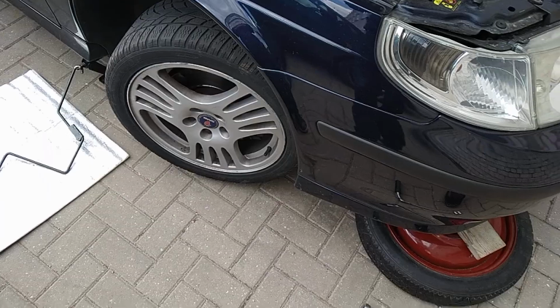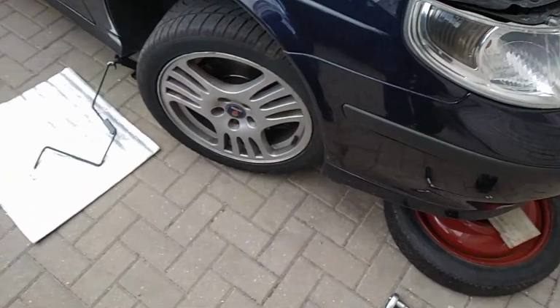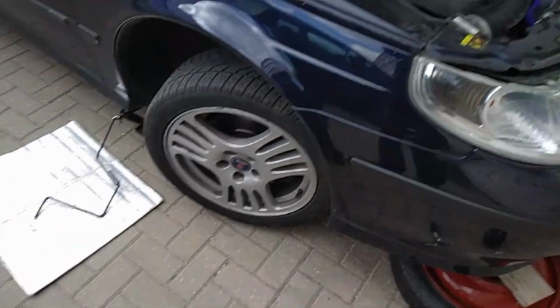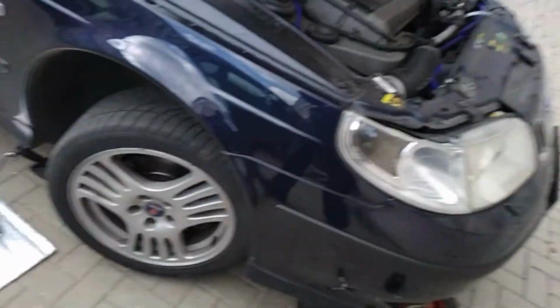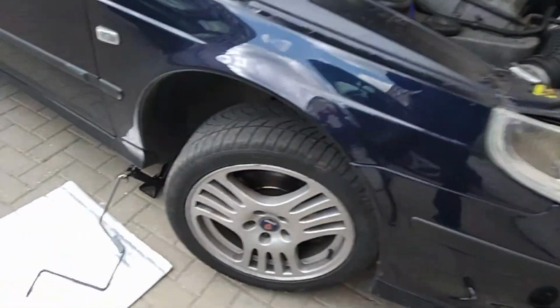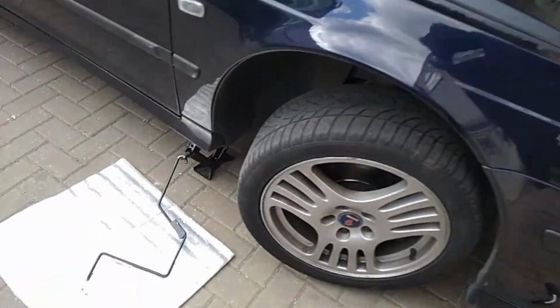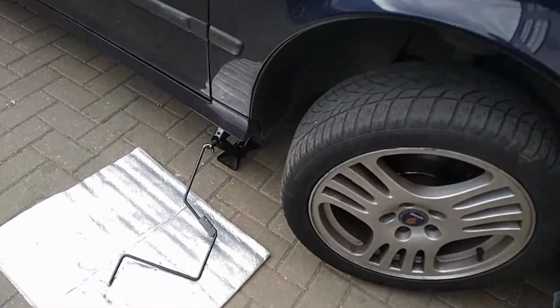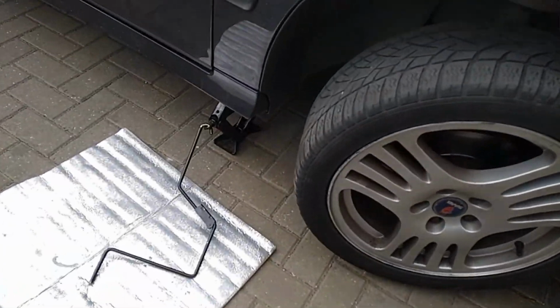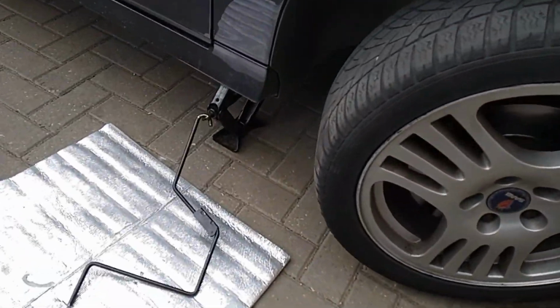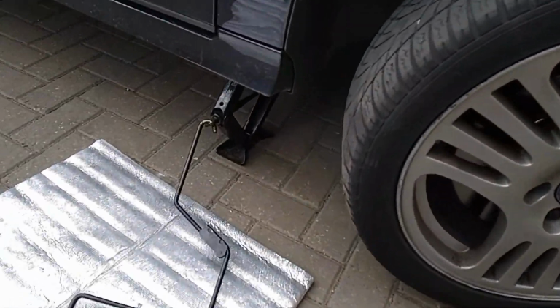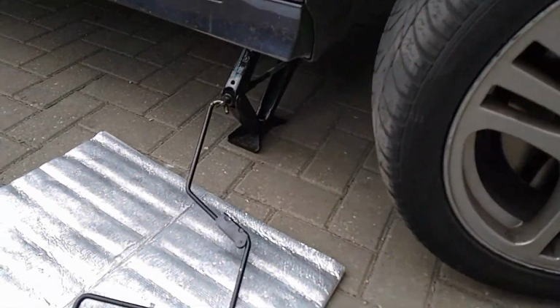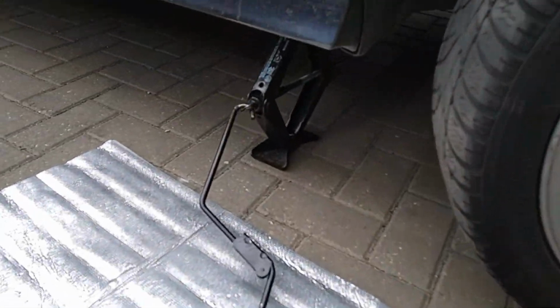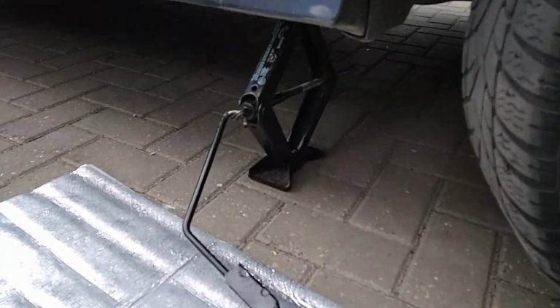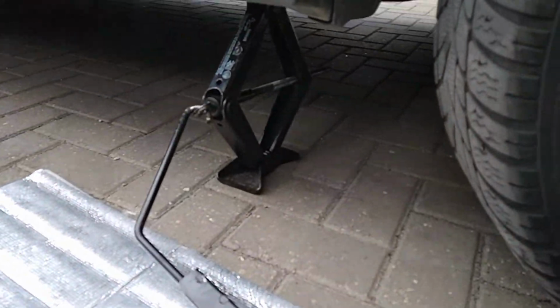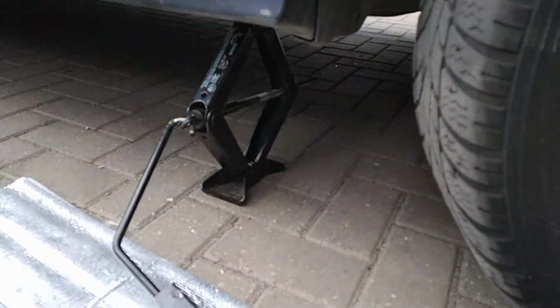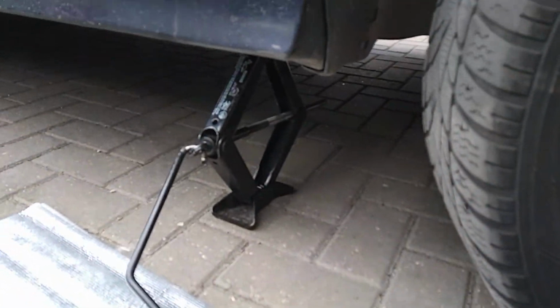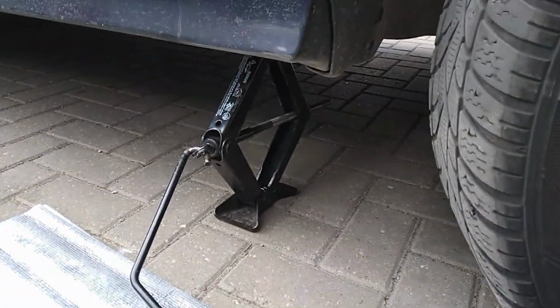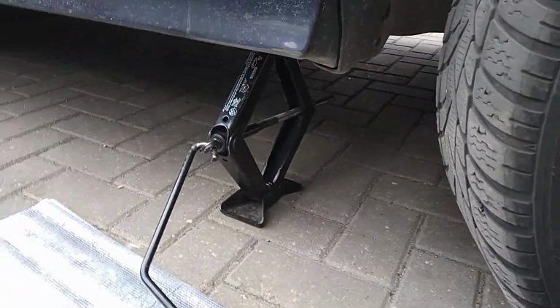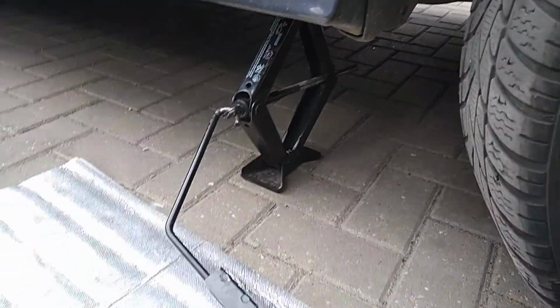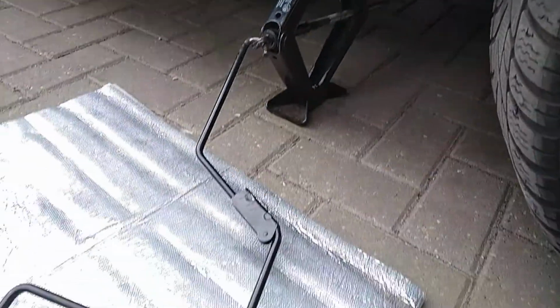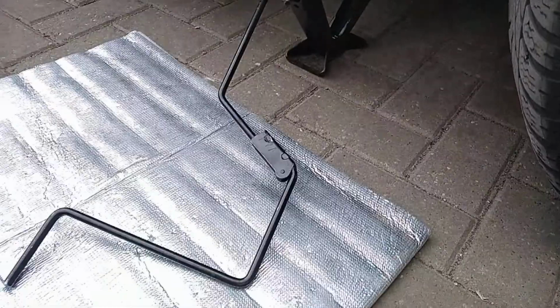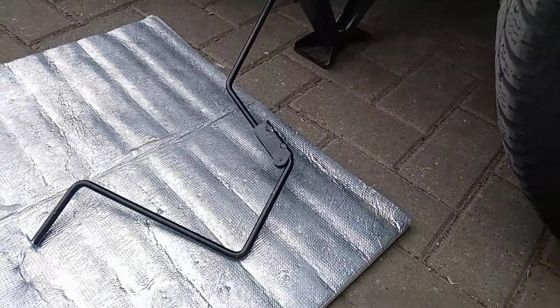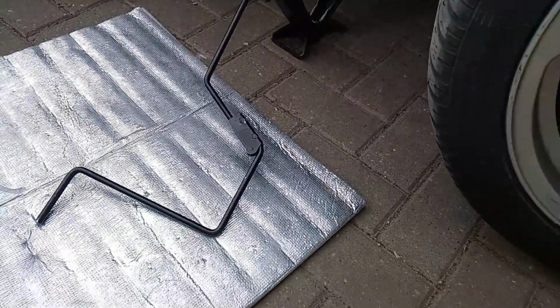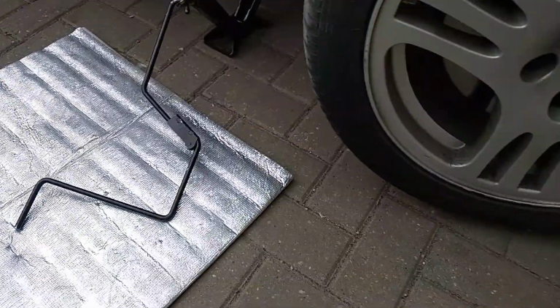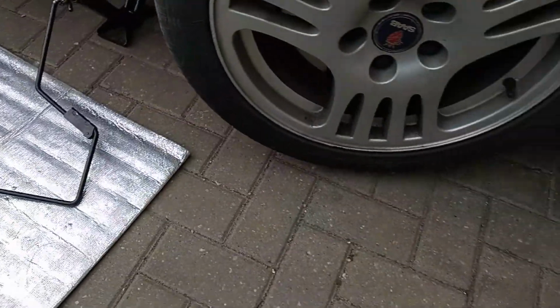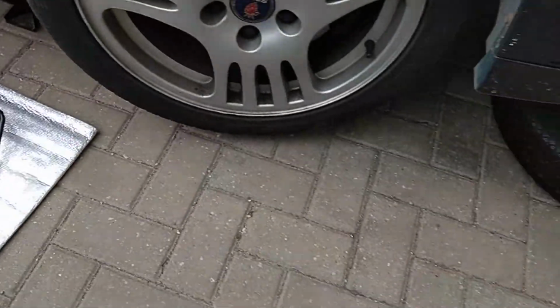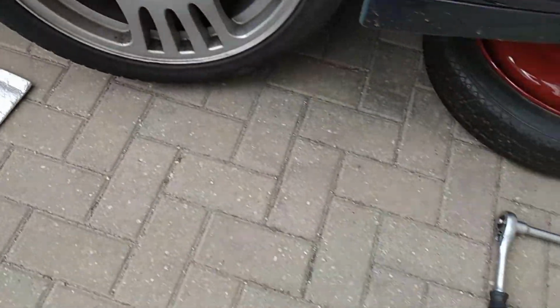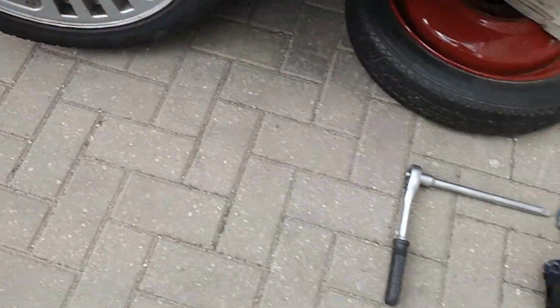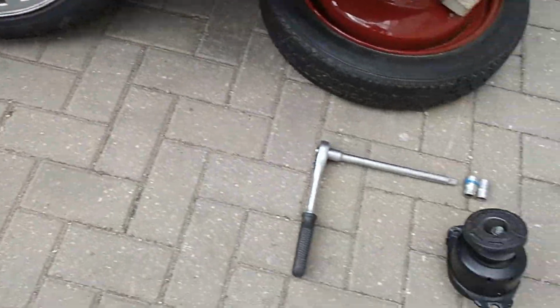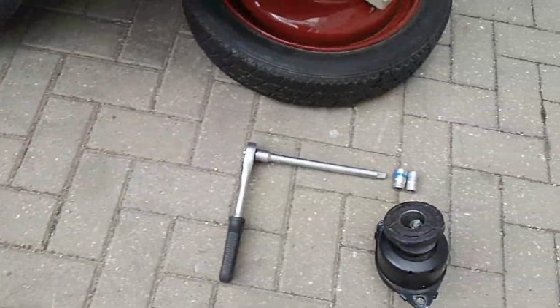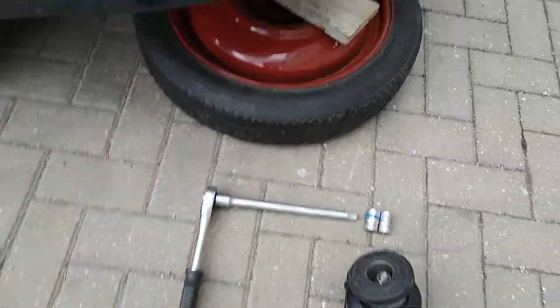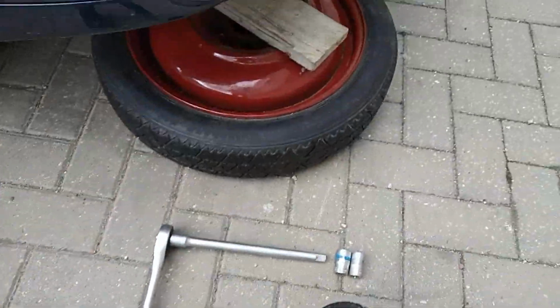Hi, this is Saab Going Bad channel and today I'm going to show you how you can replace your Saab 95 passenger side engine mount.